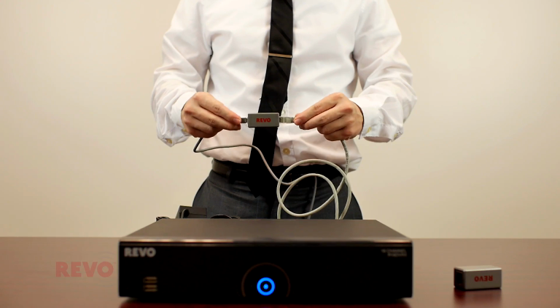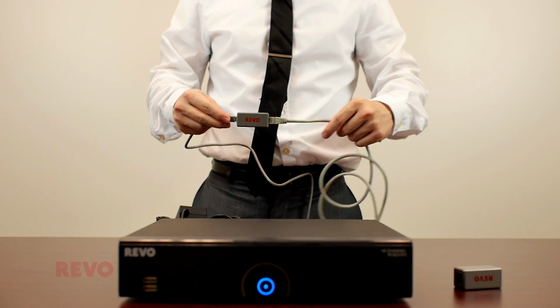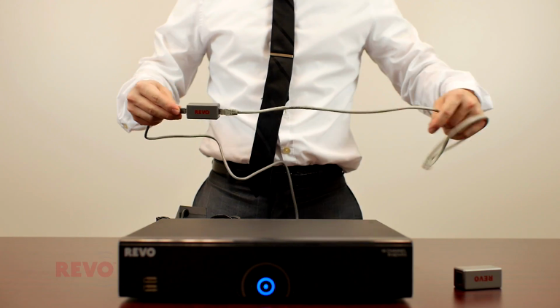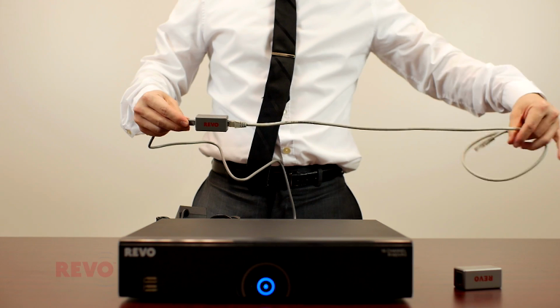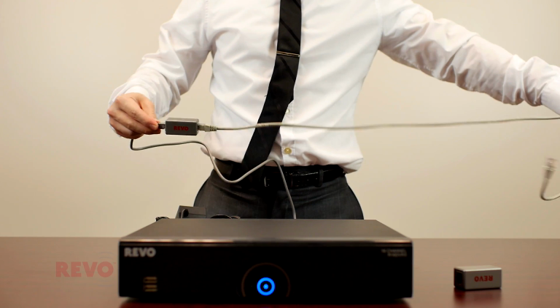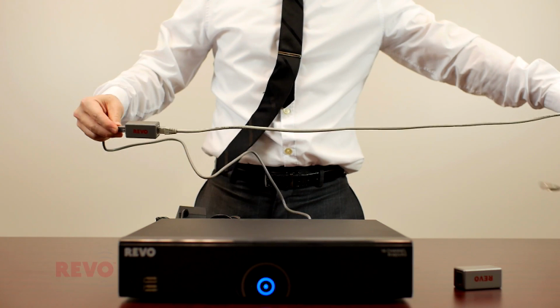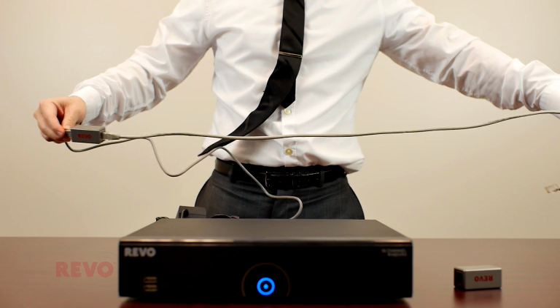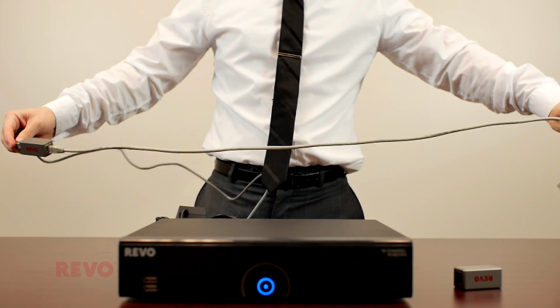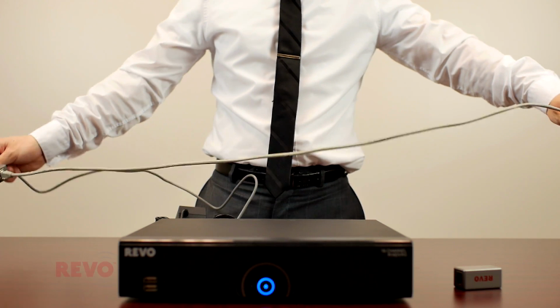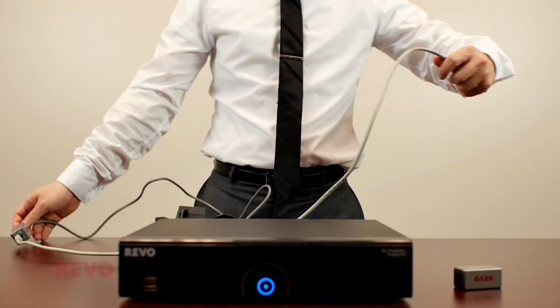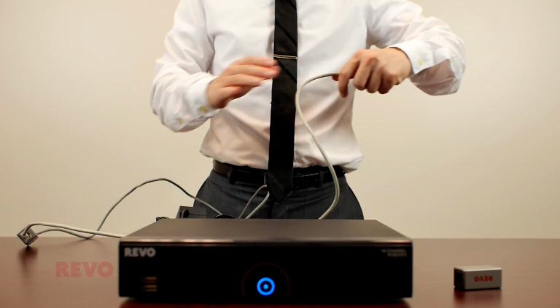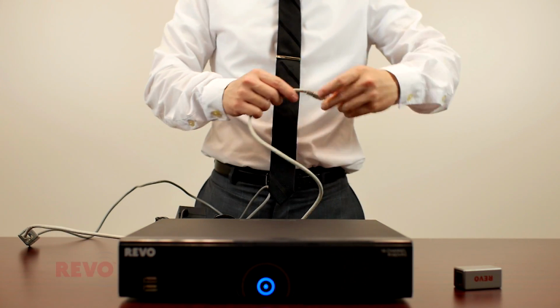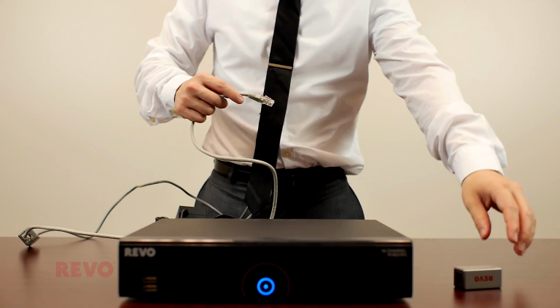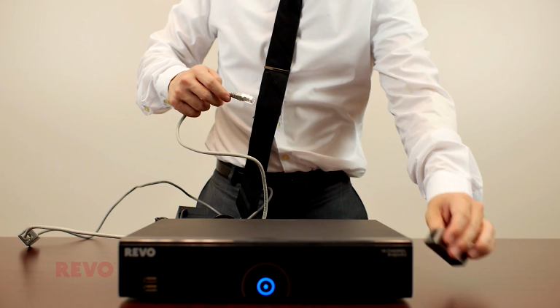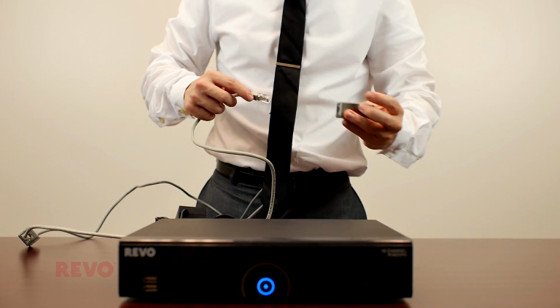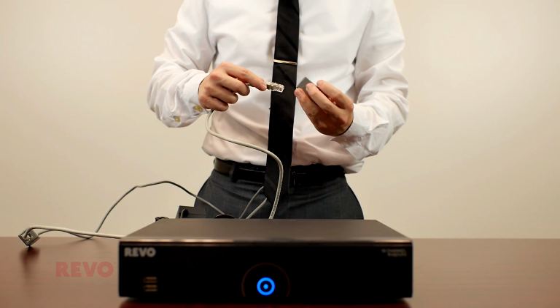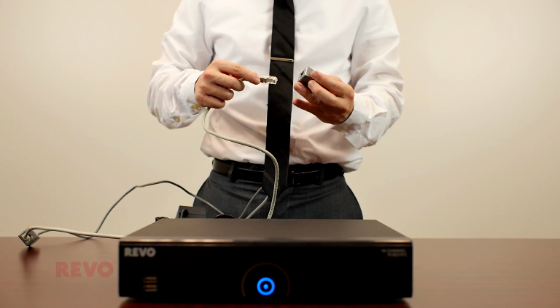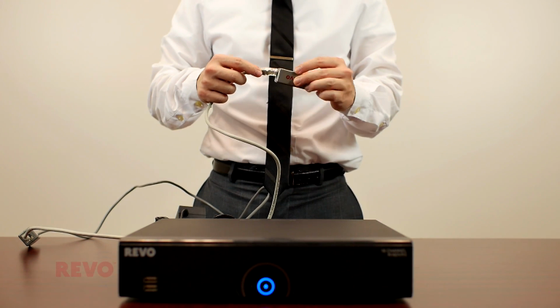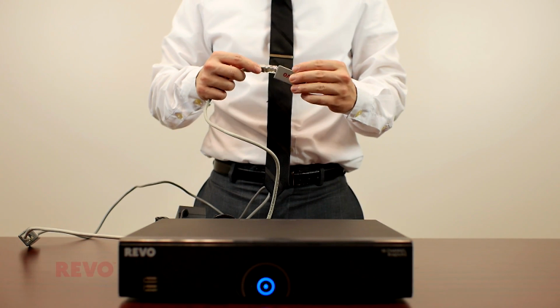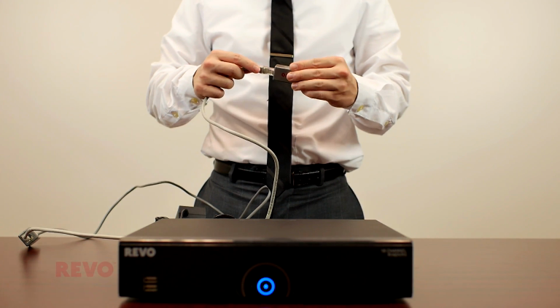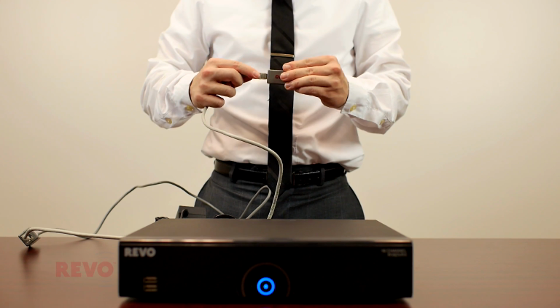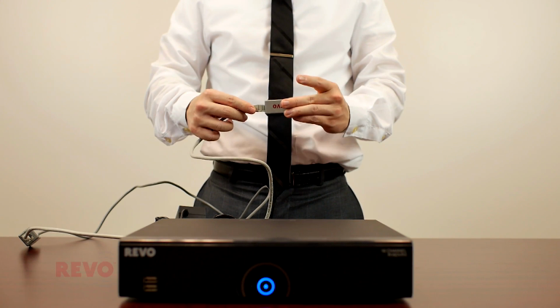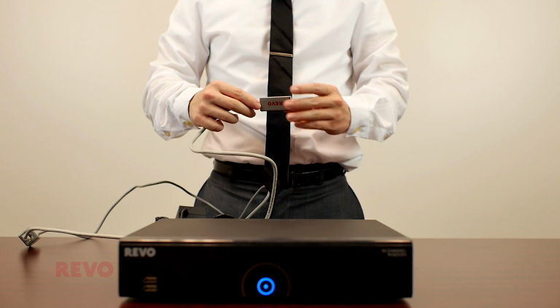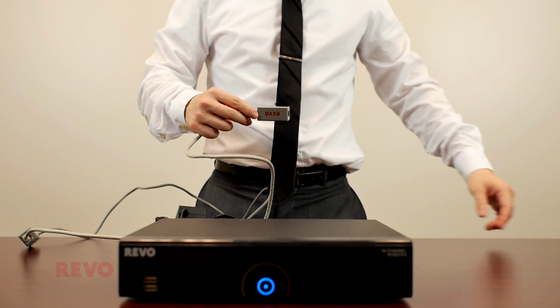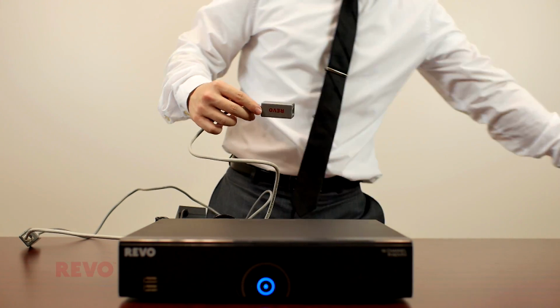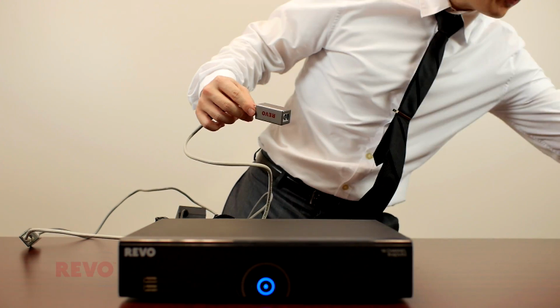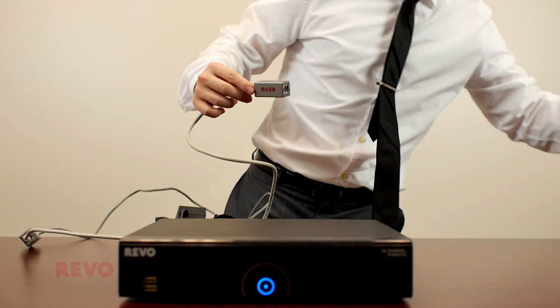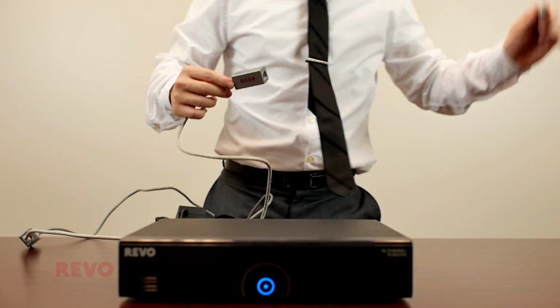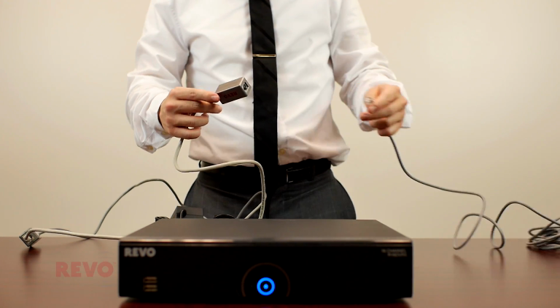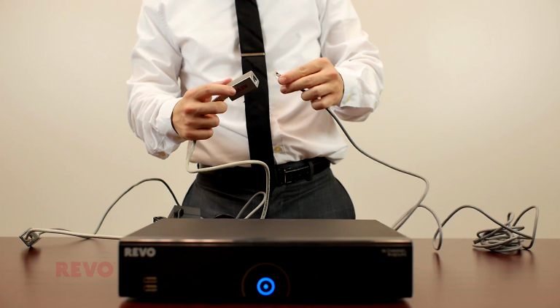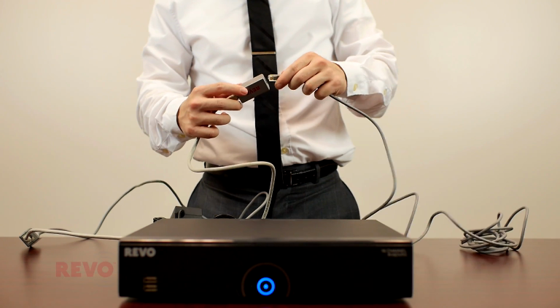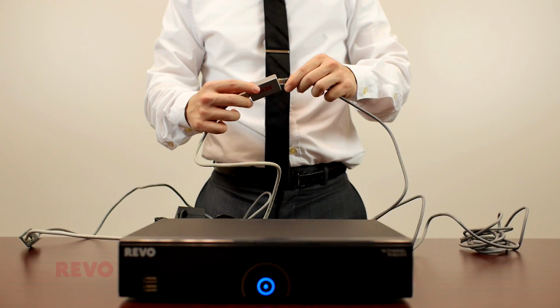then connect the first Ballen to one end of the CAT5 cable. Connect the other end of the CAT5 cable to the second Ballen, and connect the second Ballen to the camera's RJ12 cable.